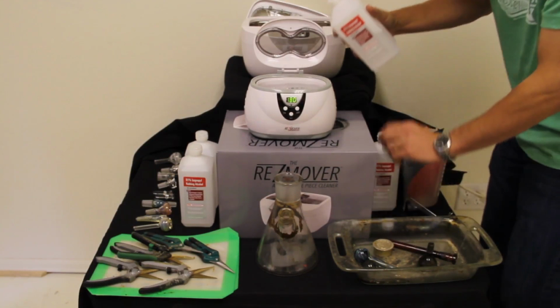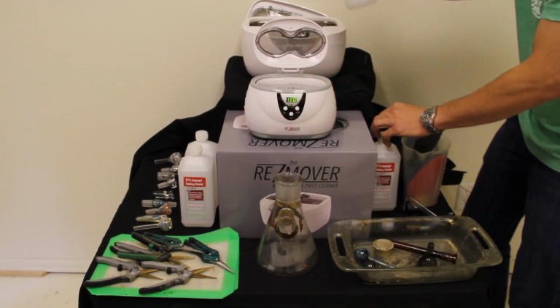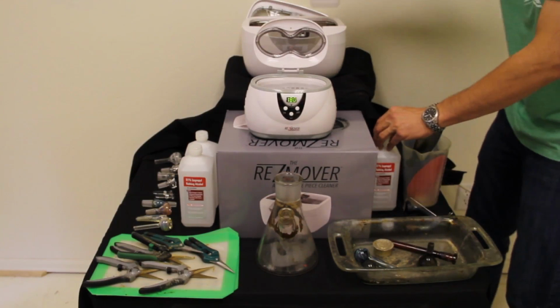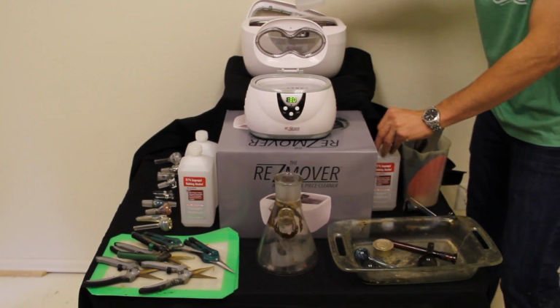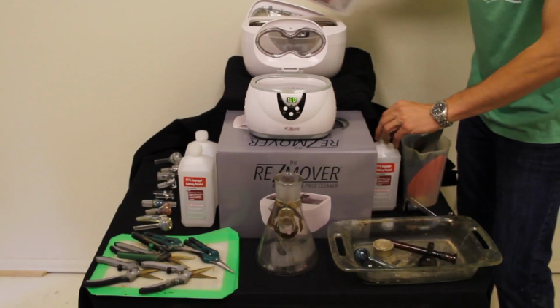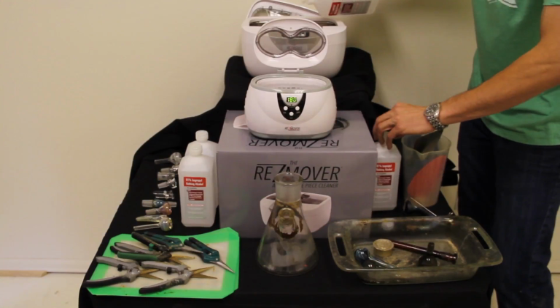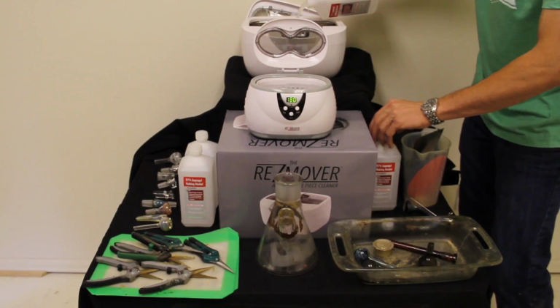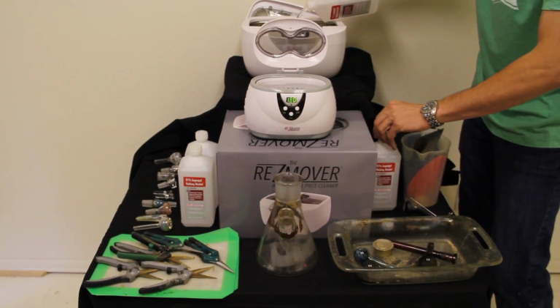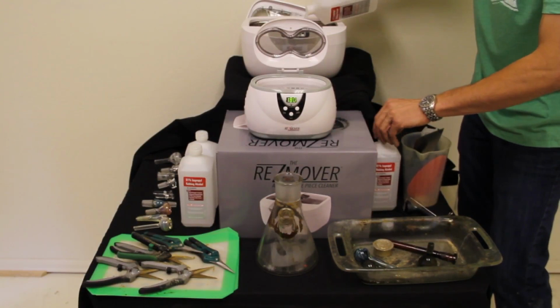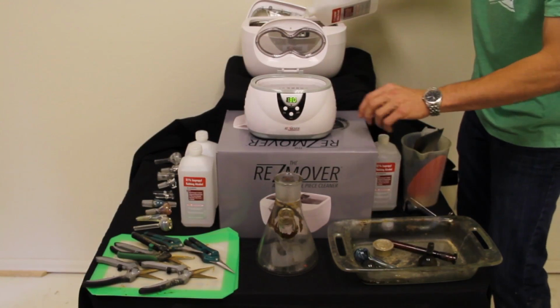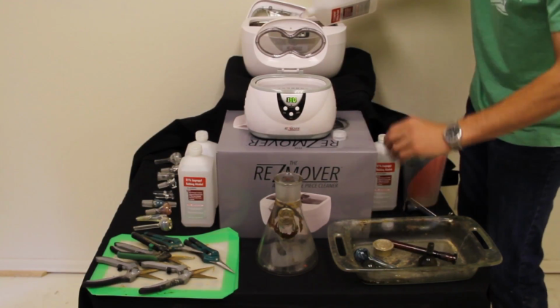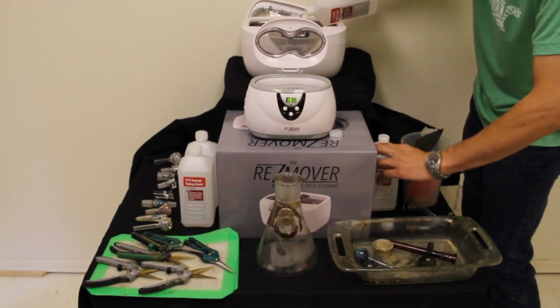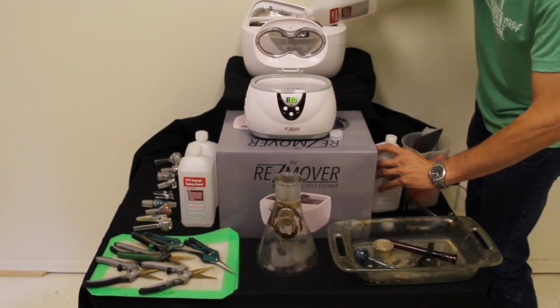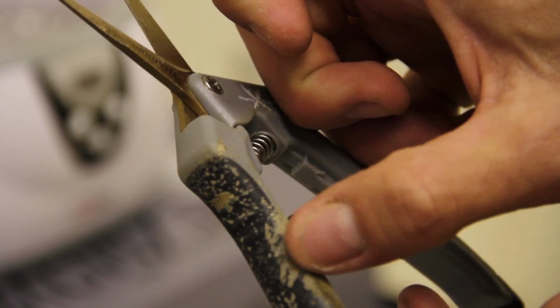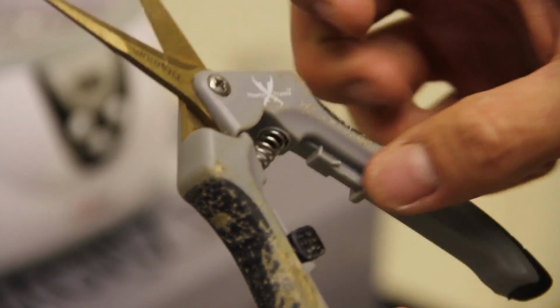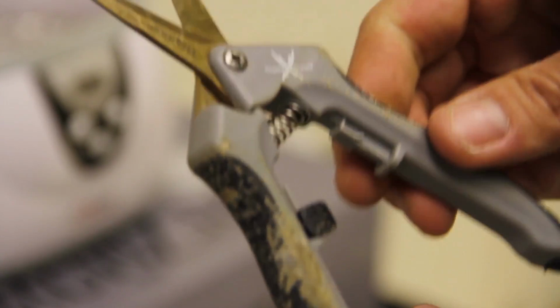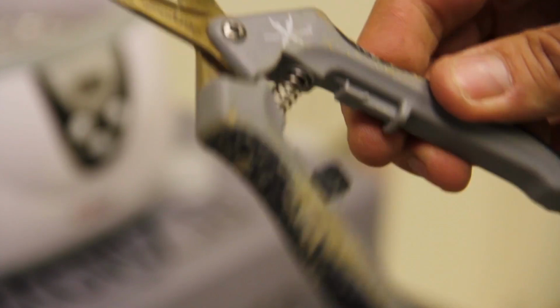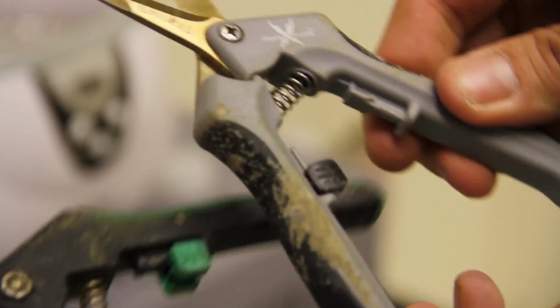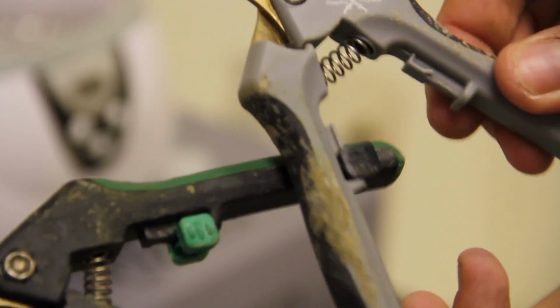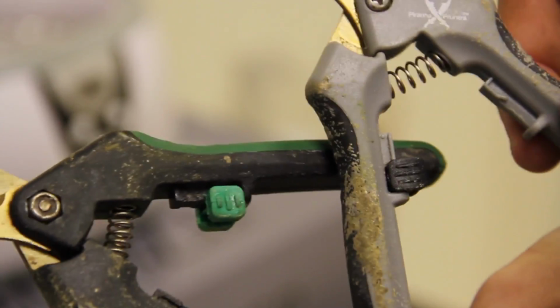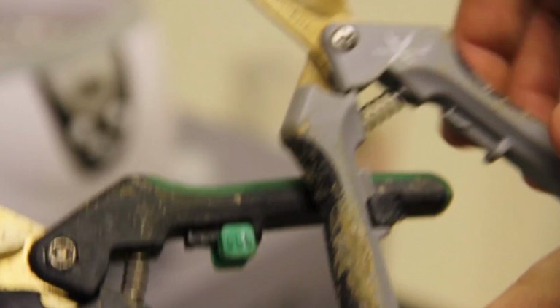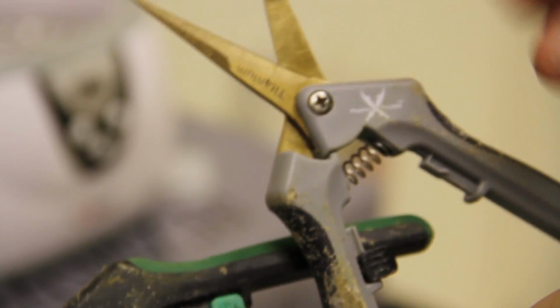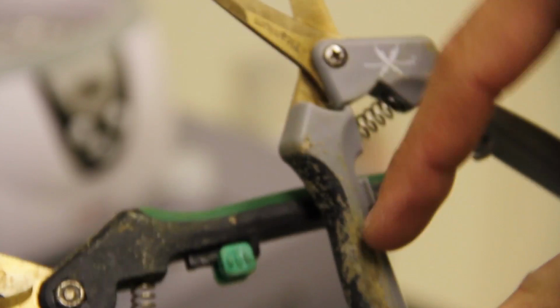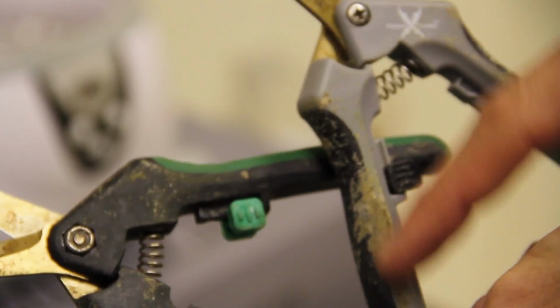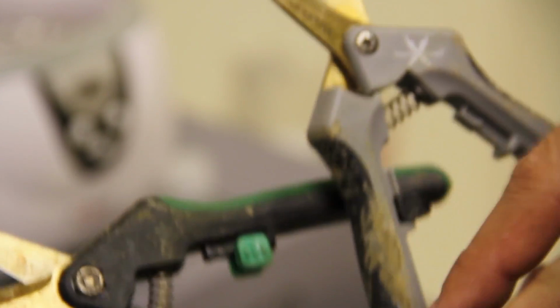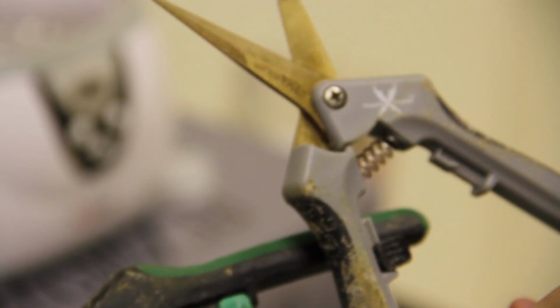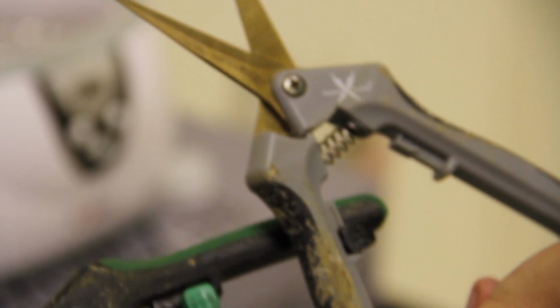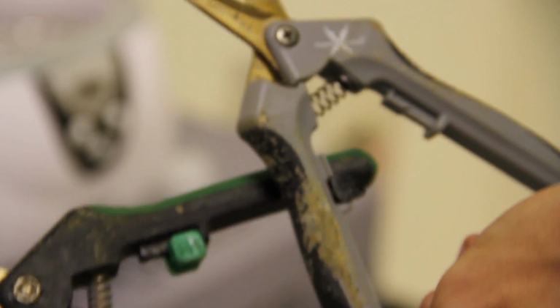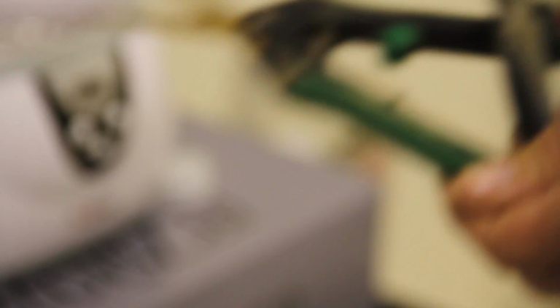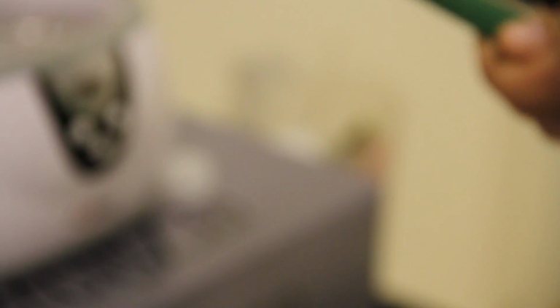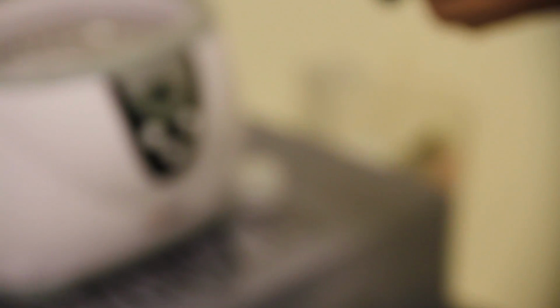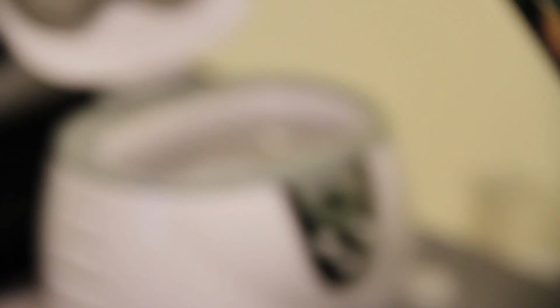All sorts of slides, female pieces, male pieces, scissors. Here you've got a lot of plant resin on some scissors — really dirty scissors. We're going to throw those into the ResMover Junior here.